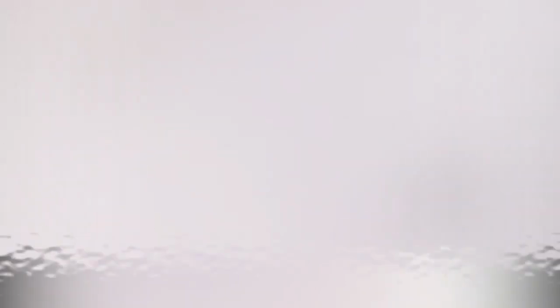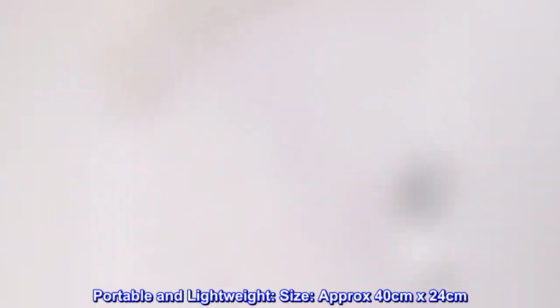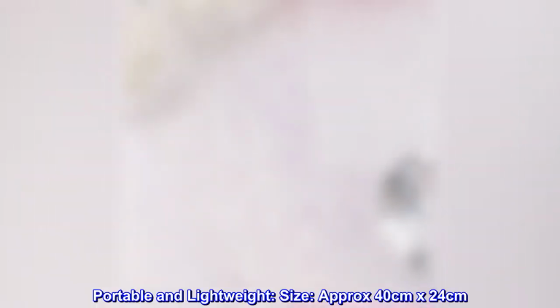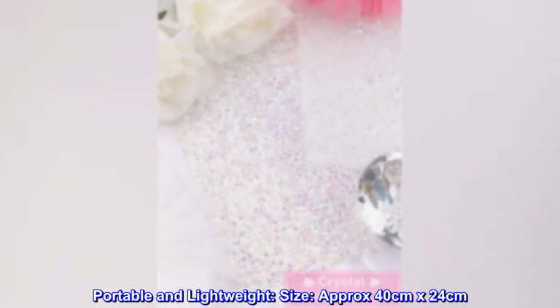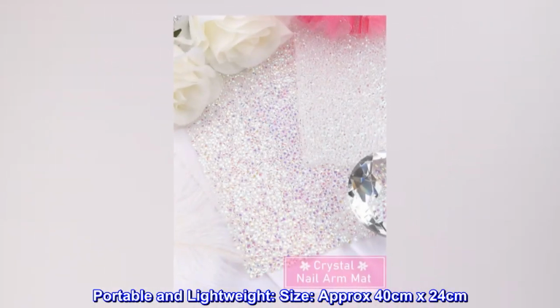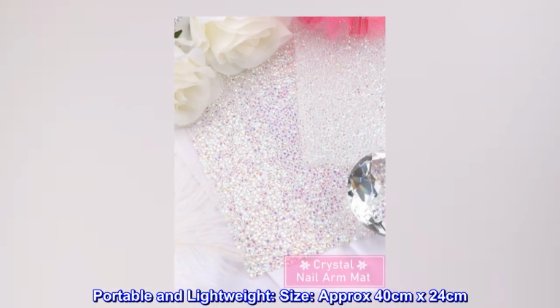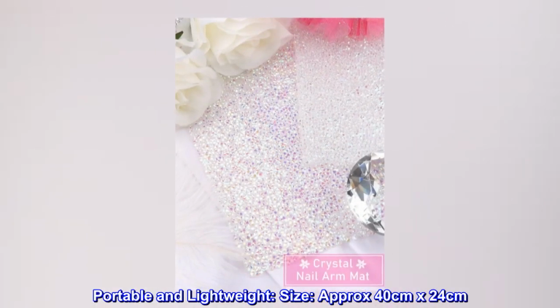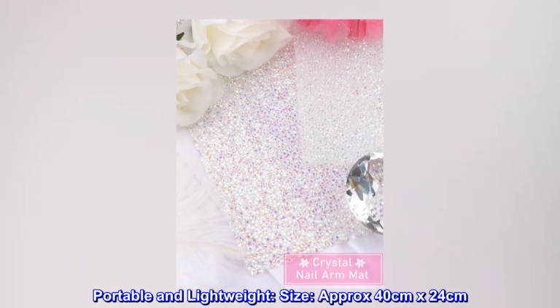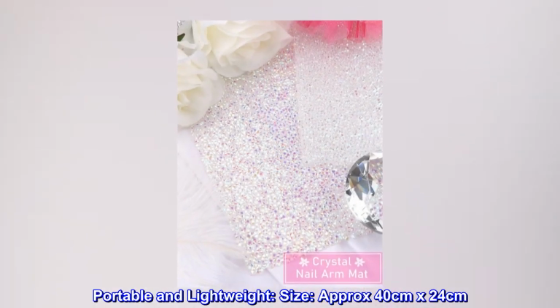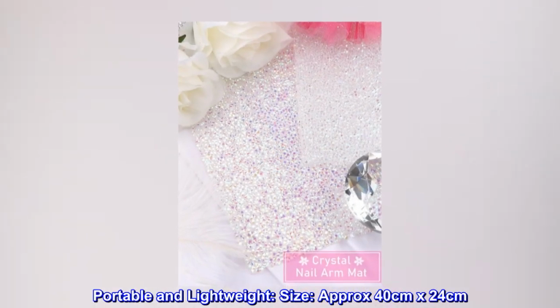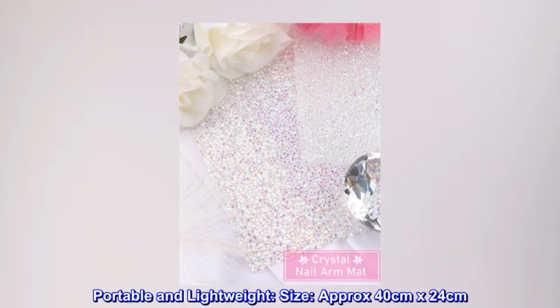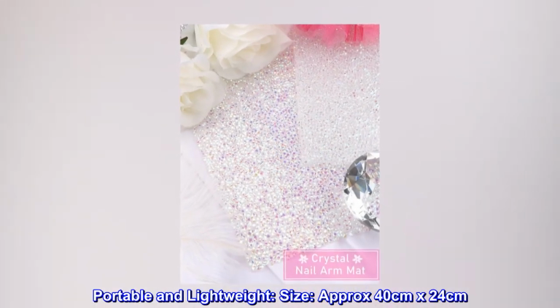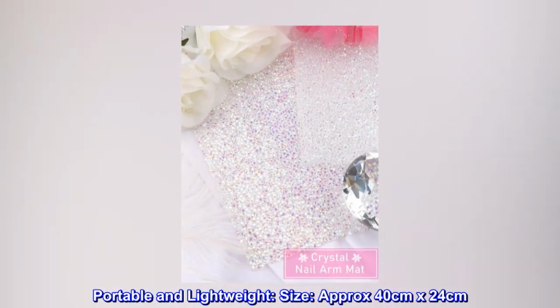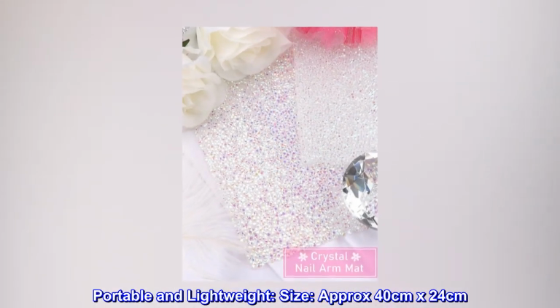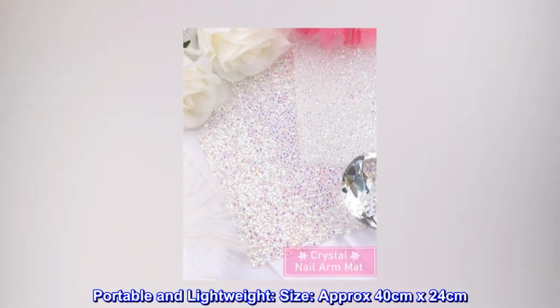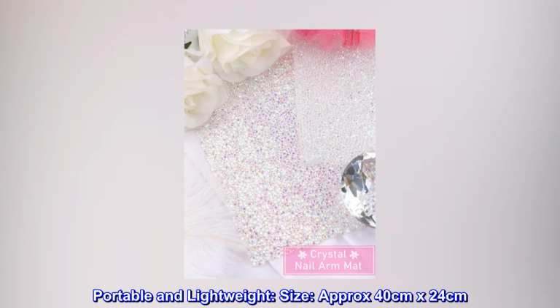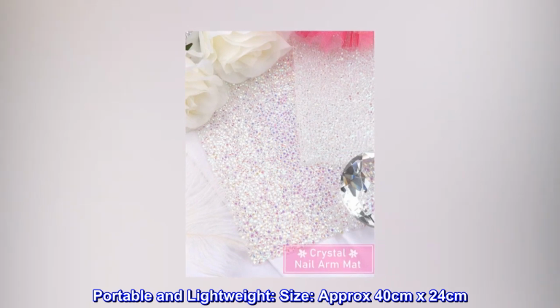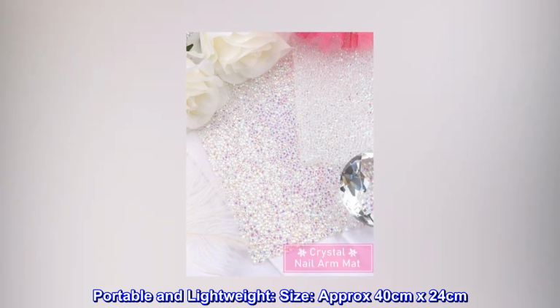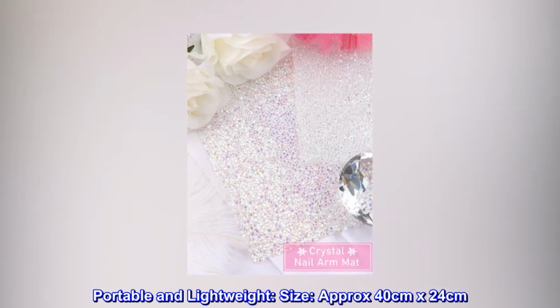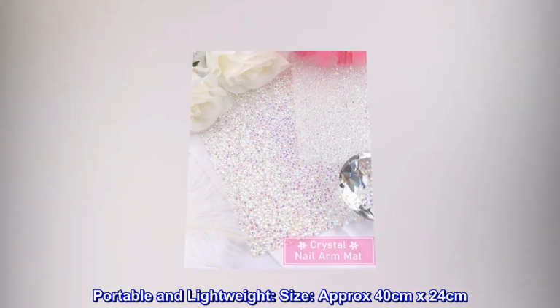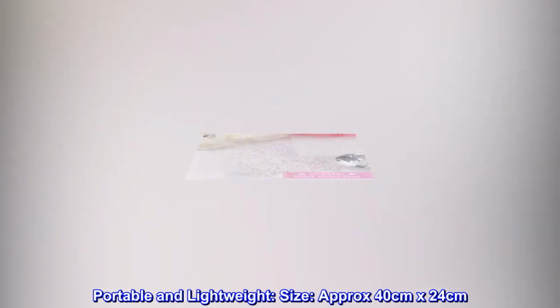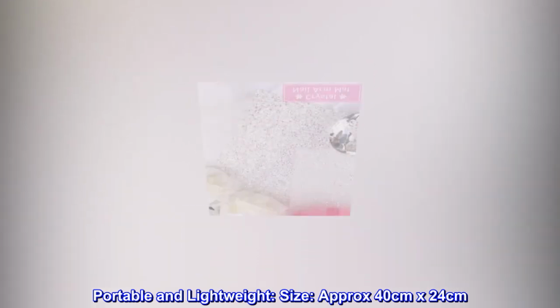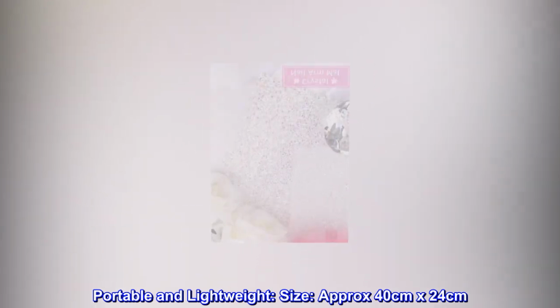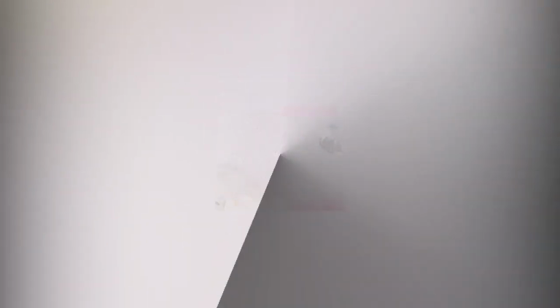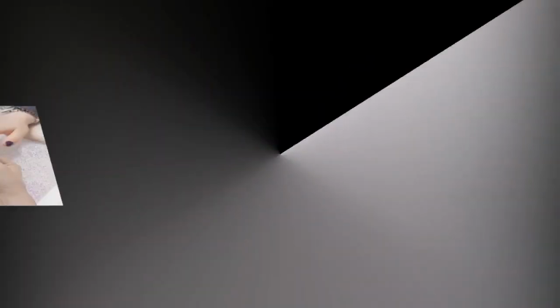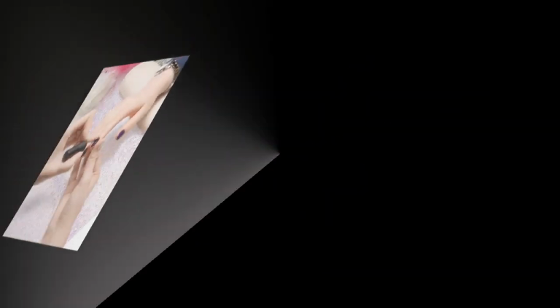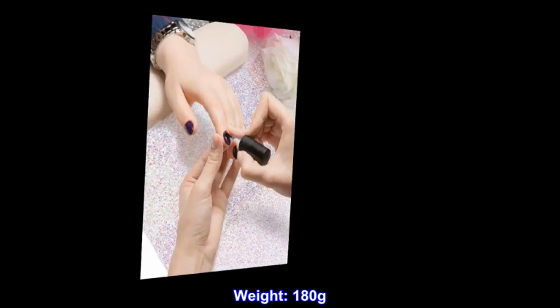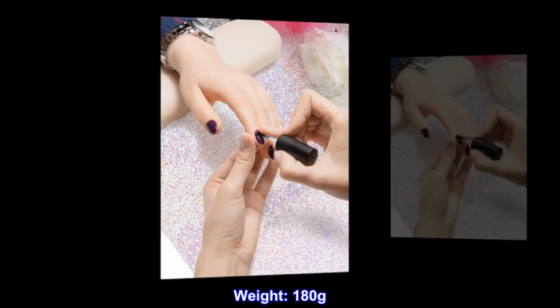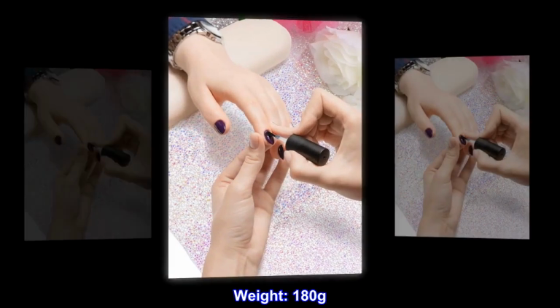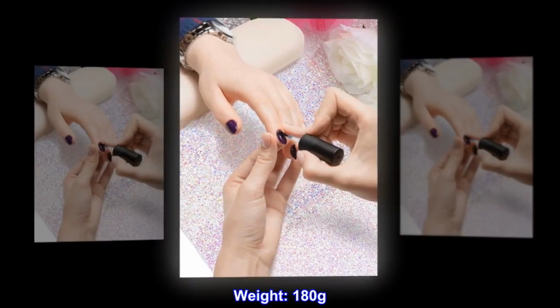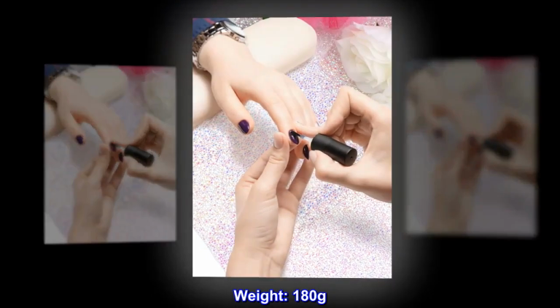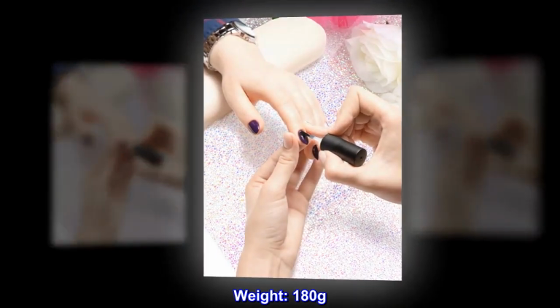Portable and lightweight. Size approximately 40 centimeters by 24 centimeters. Weight, 180 grams.